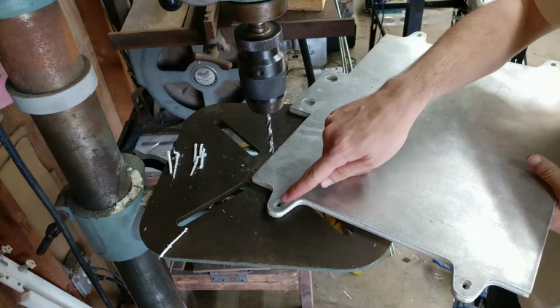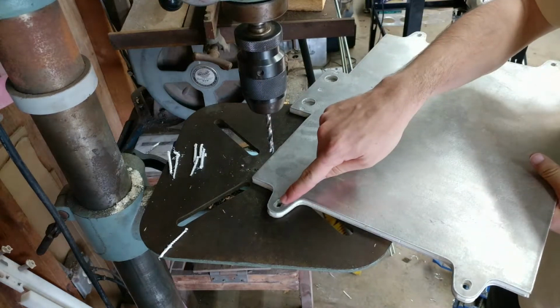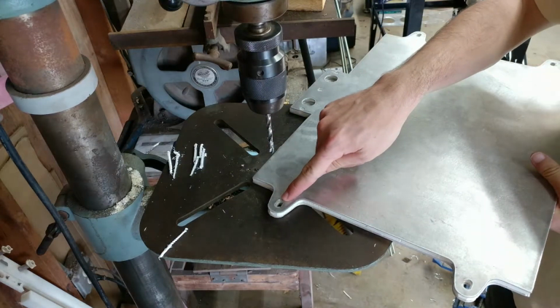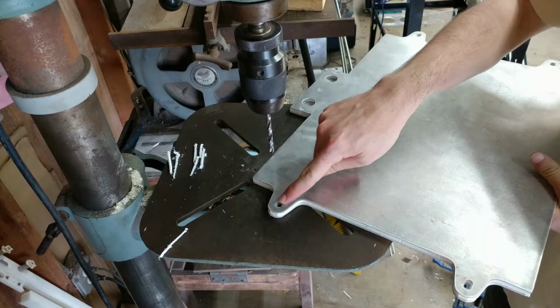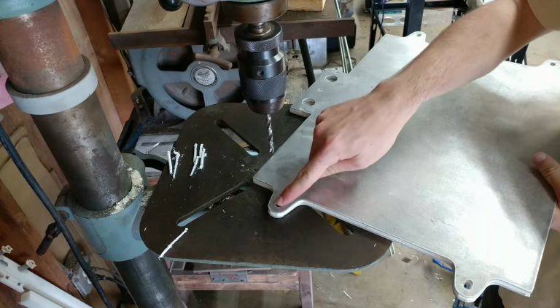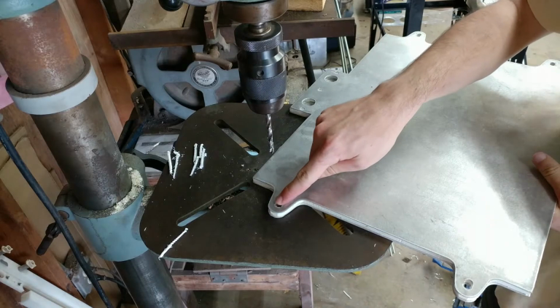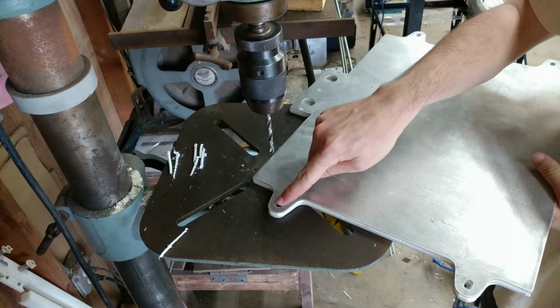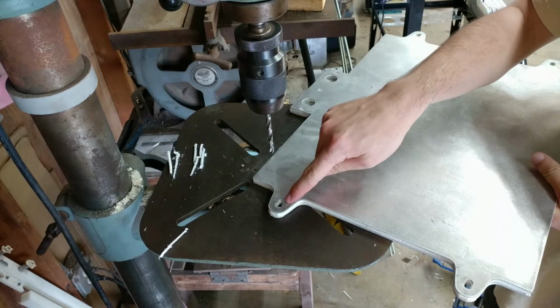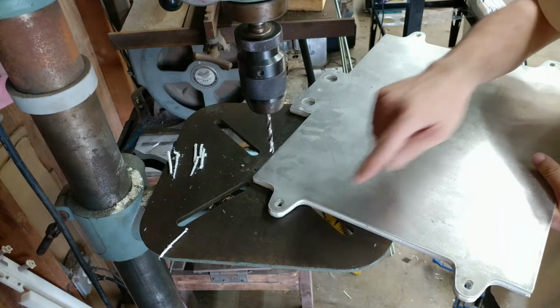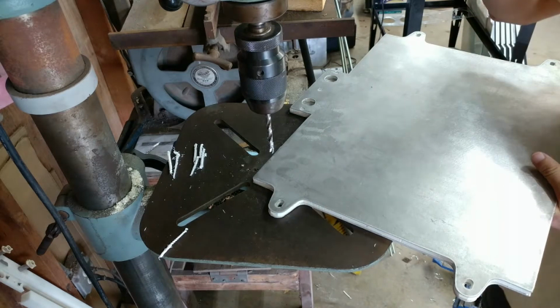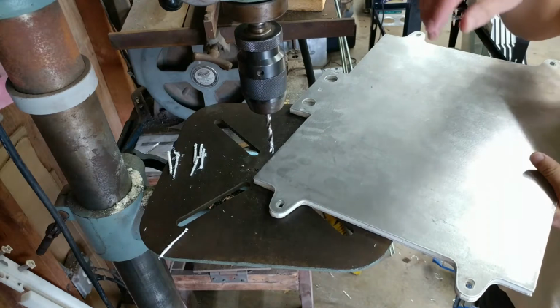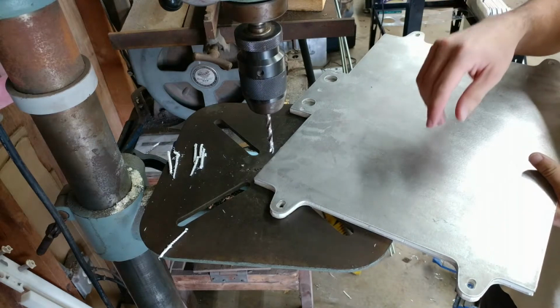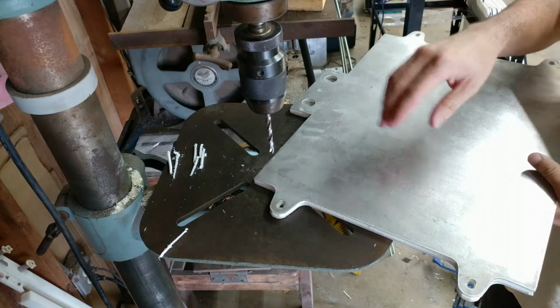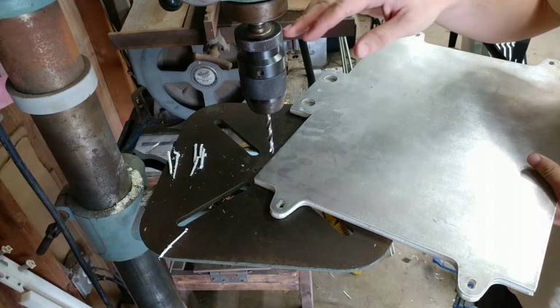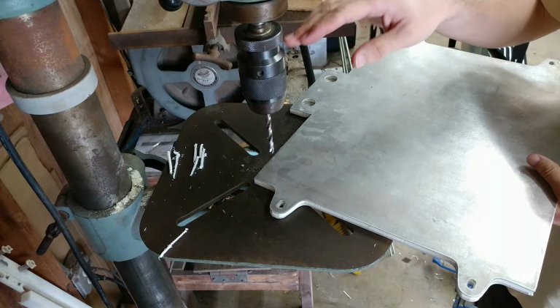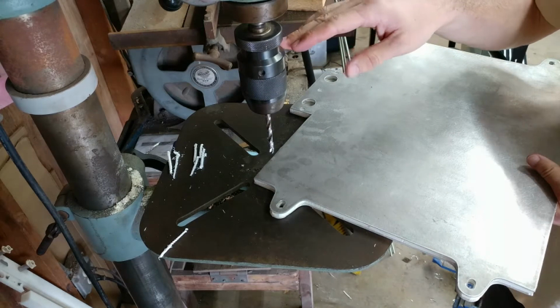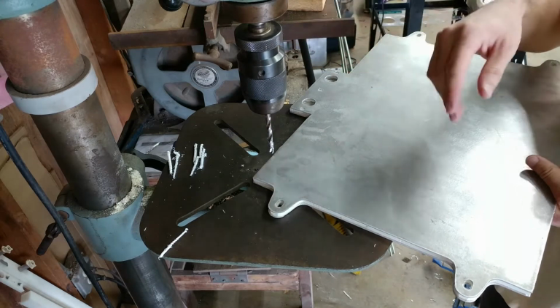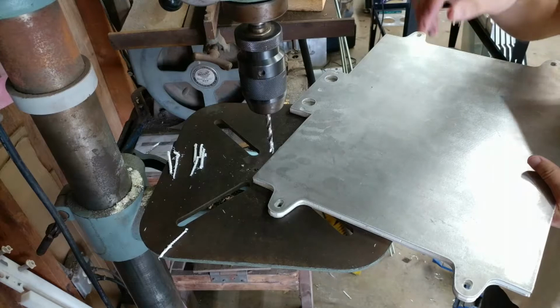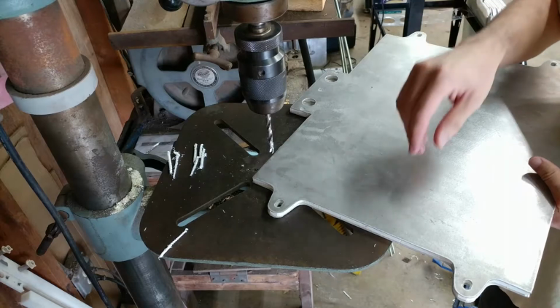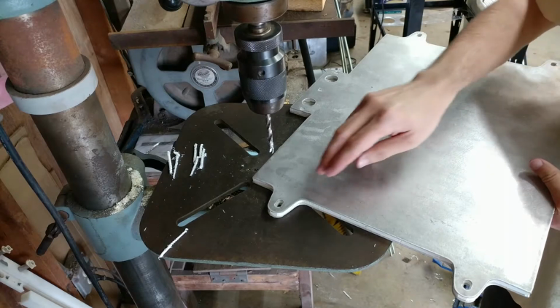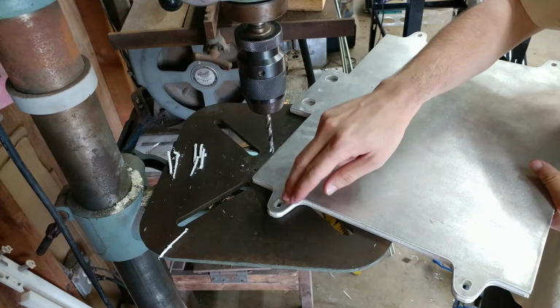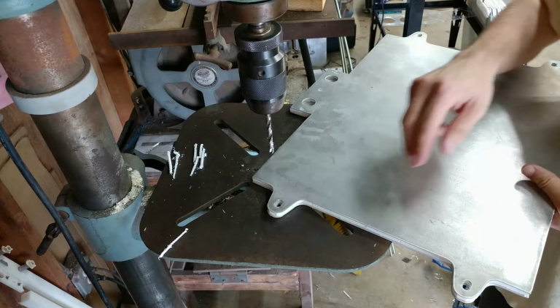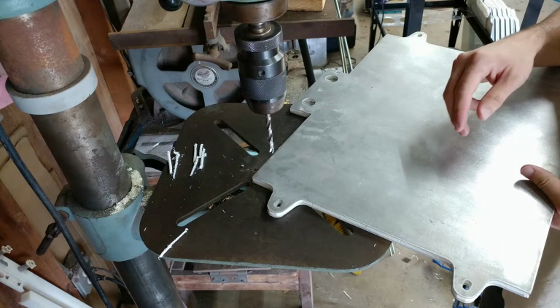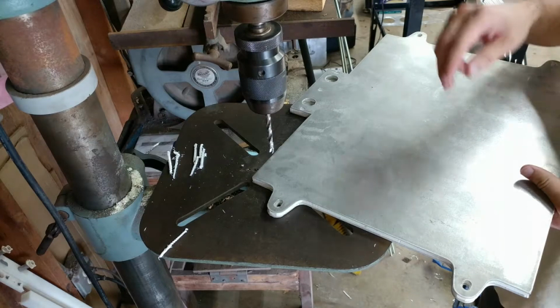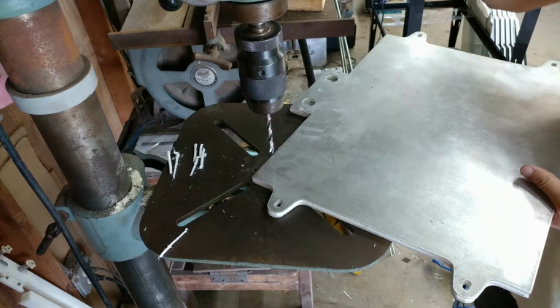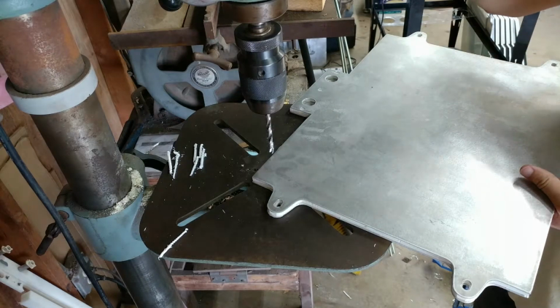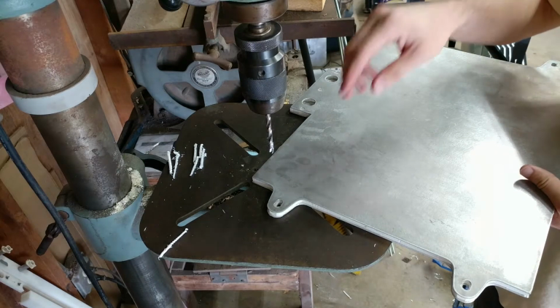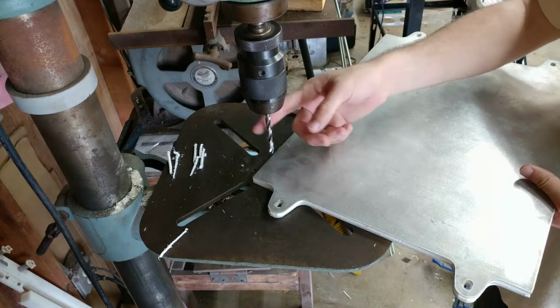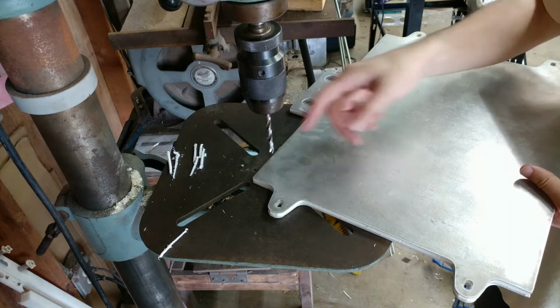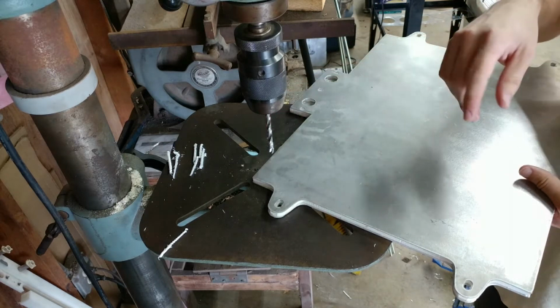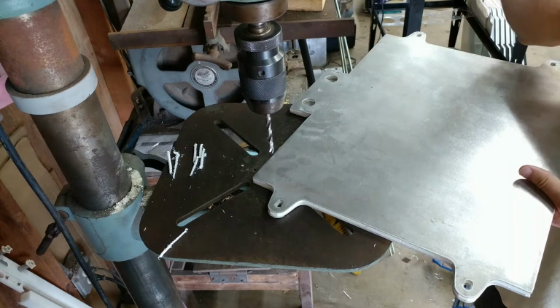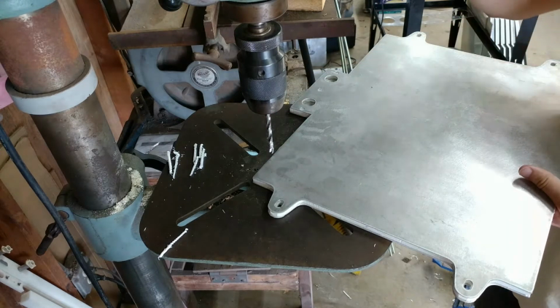I also need to clean any glue out of these holes. I think the easiest way to do that is to just hog it out with the drill bit. The glue is super soft so it's not really difficult to get rid of it.